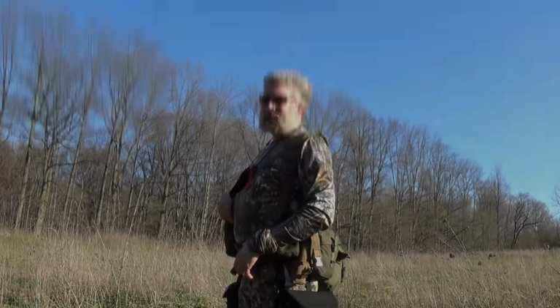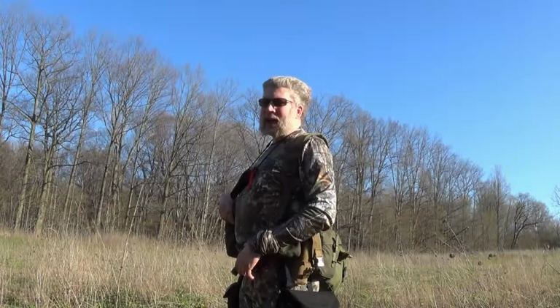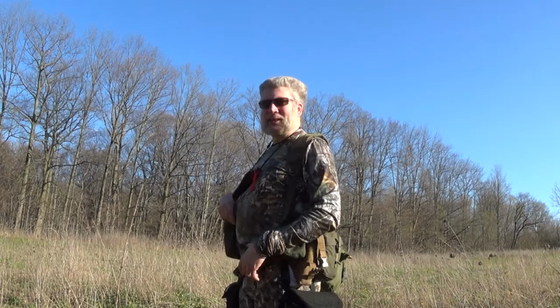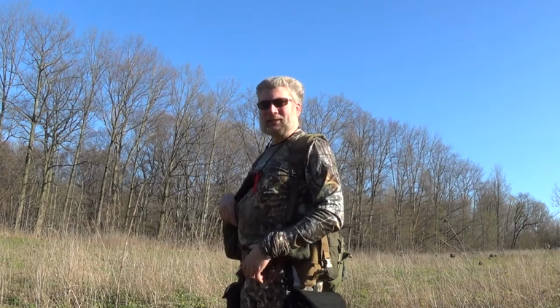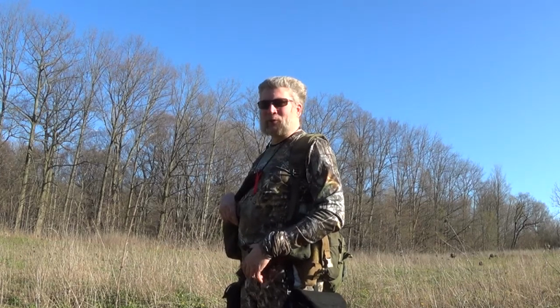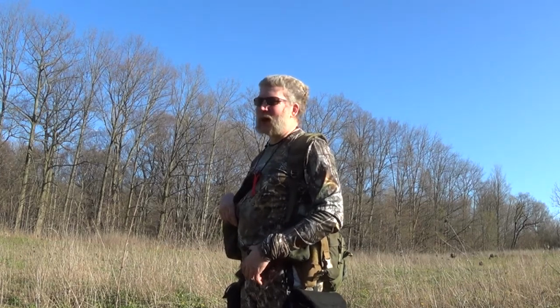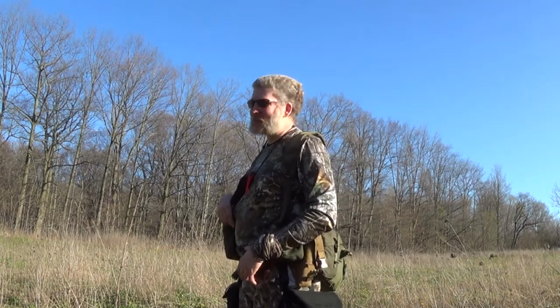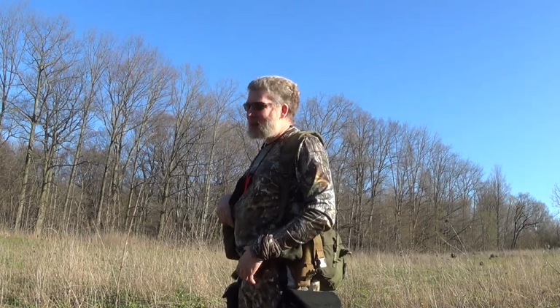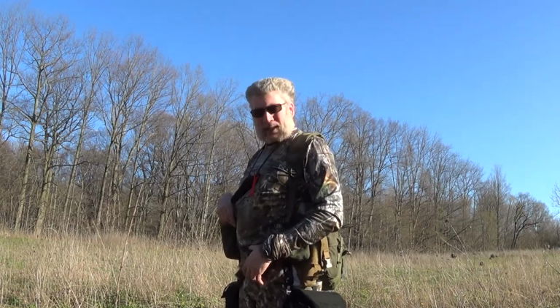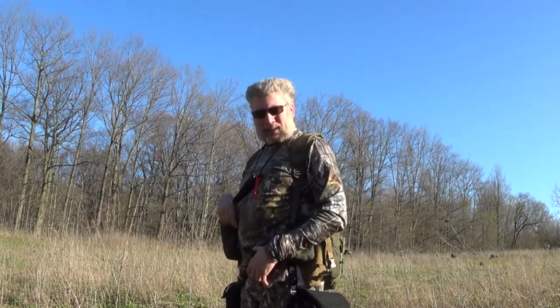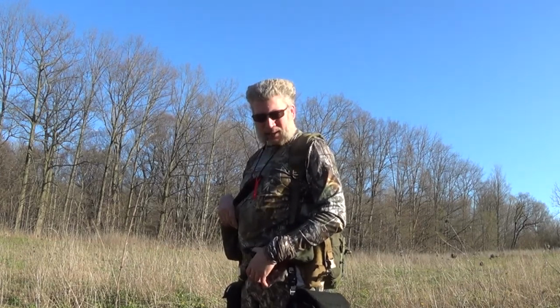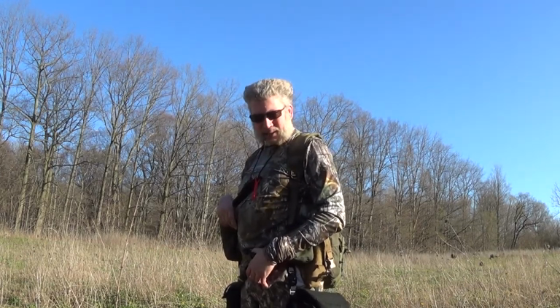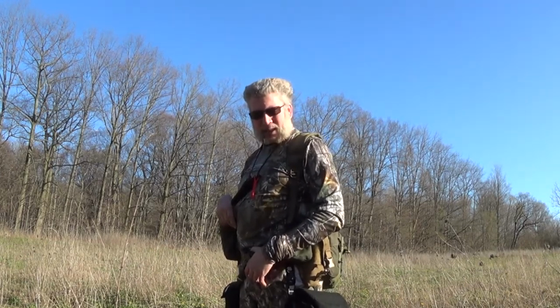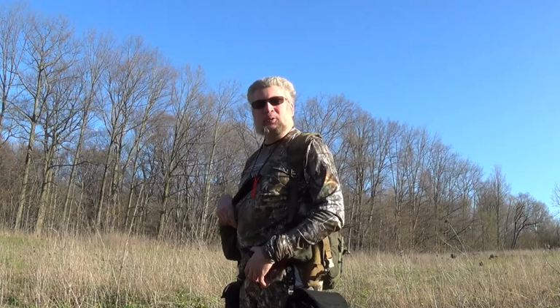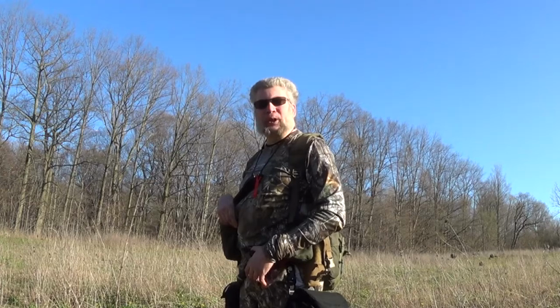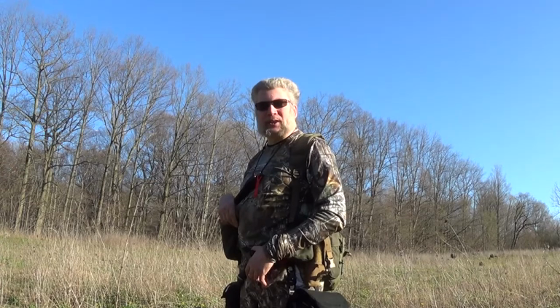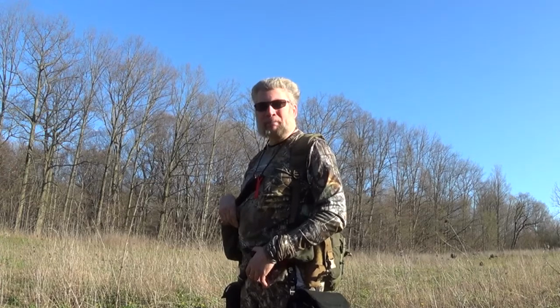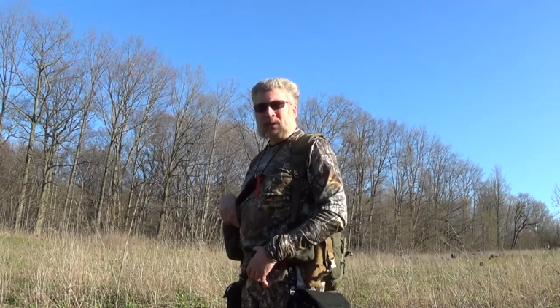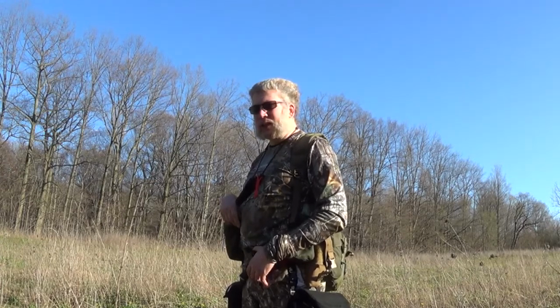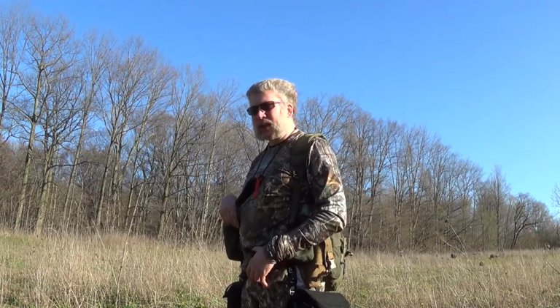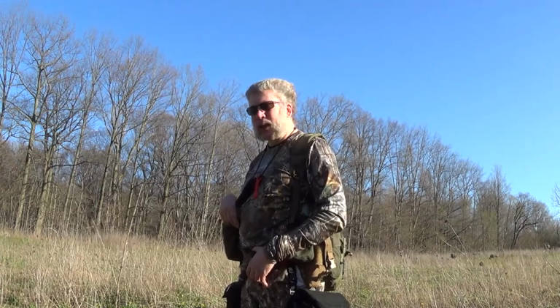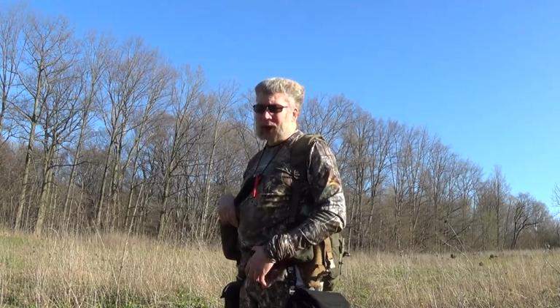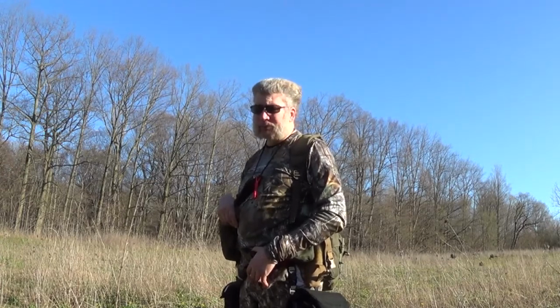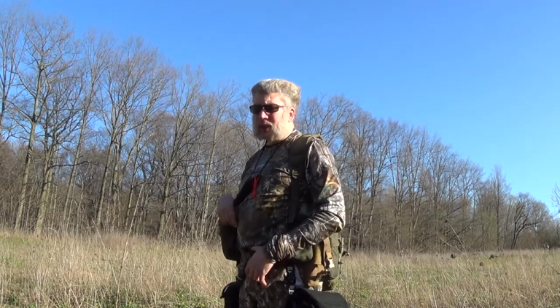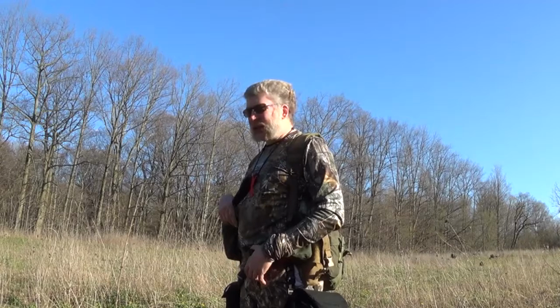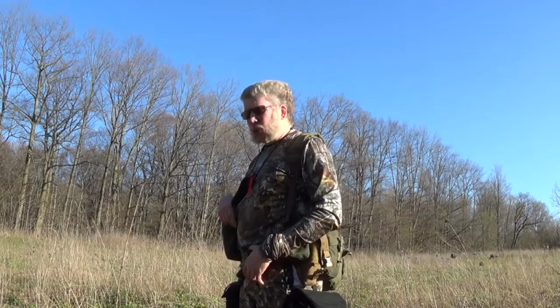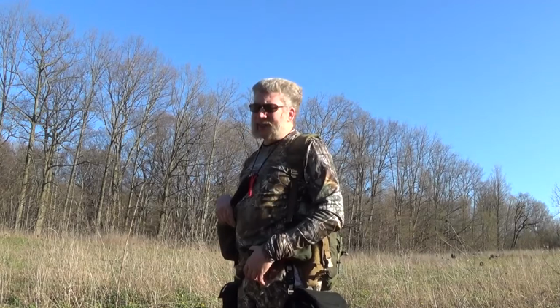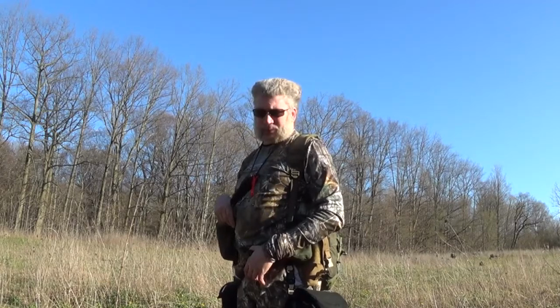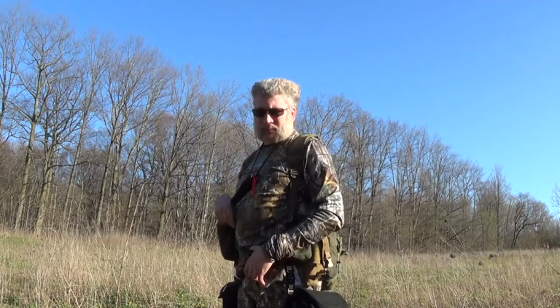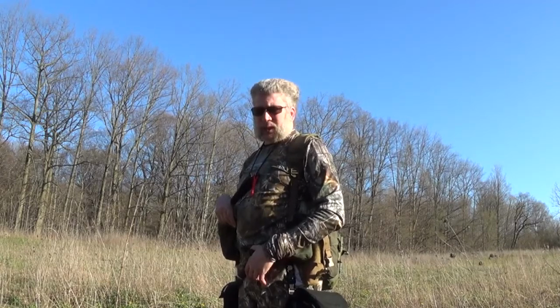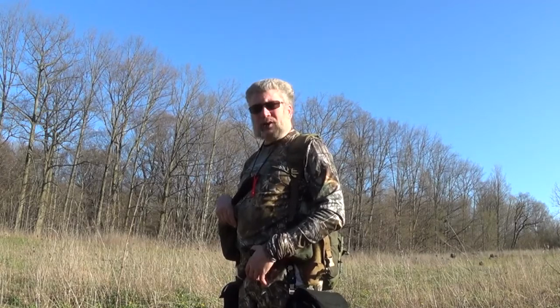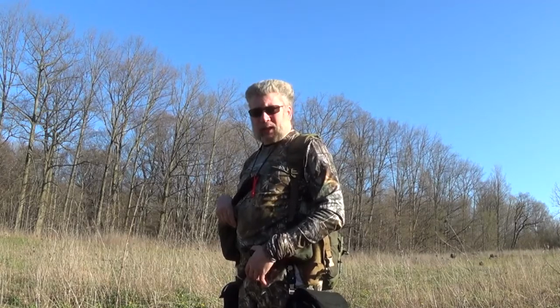Hey guys, Dave here from Wolf in the Wilds. Got an extra special treat for you today. It is a wild edible, and it's also a wild medicinal. It's called dead nettle.